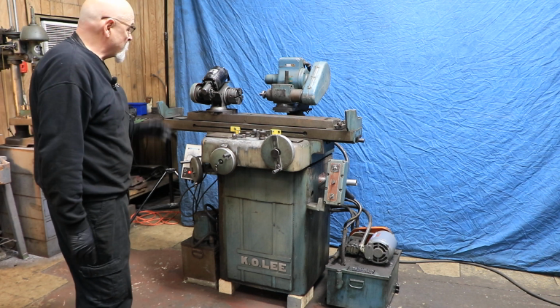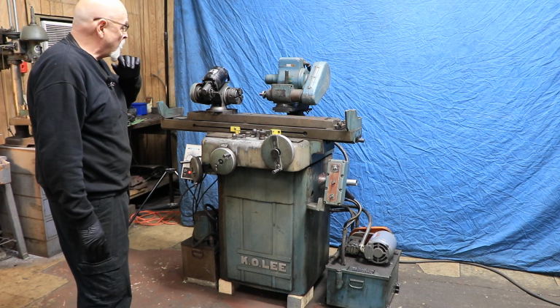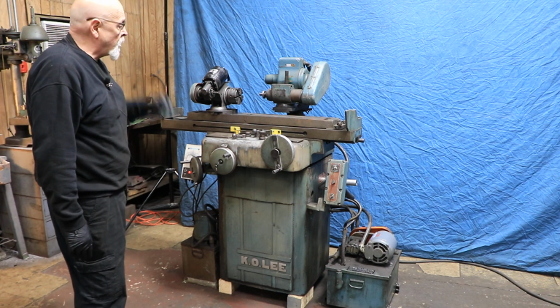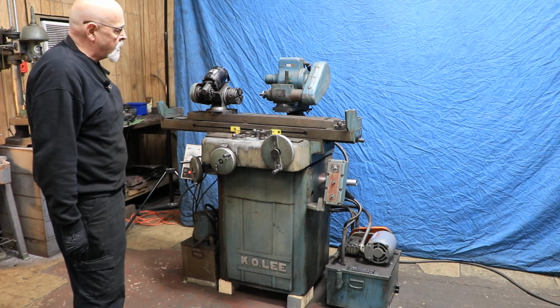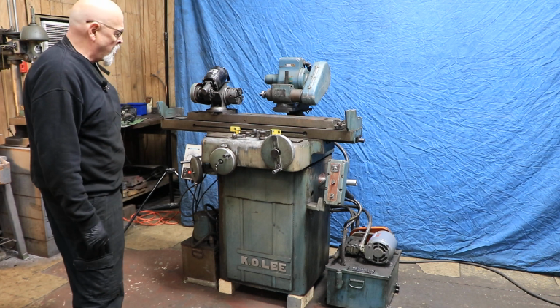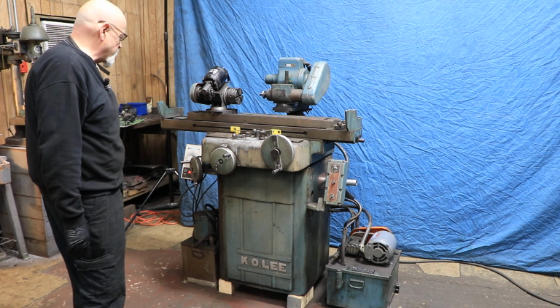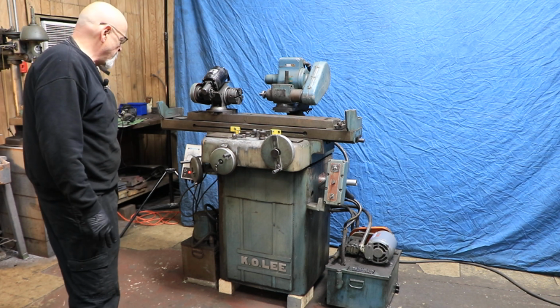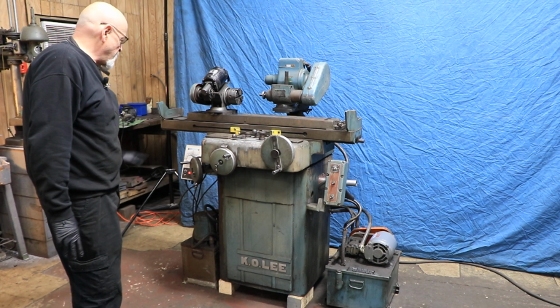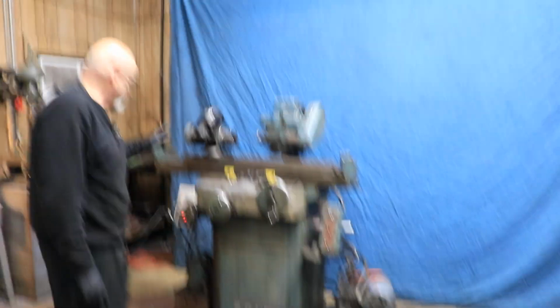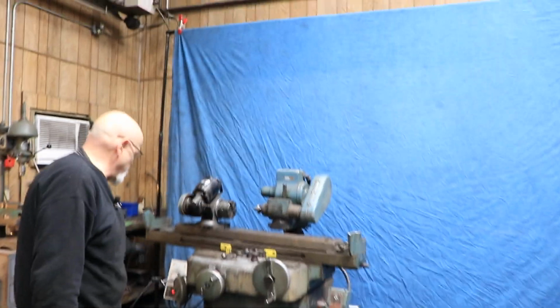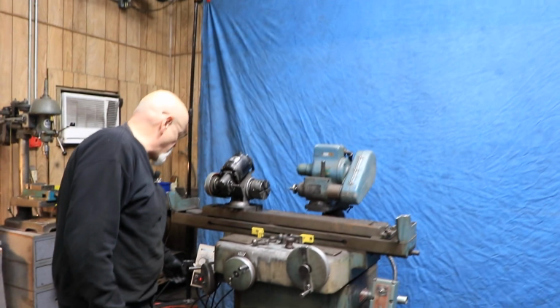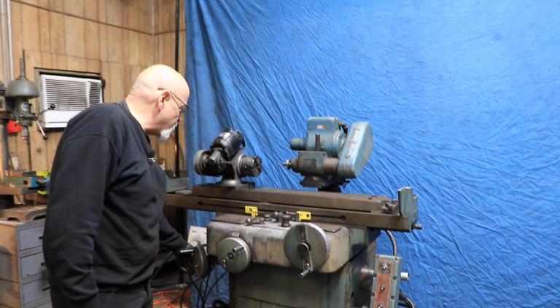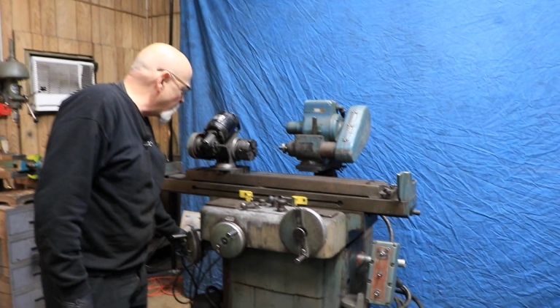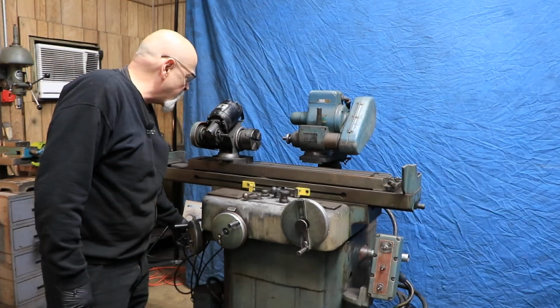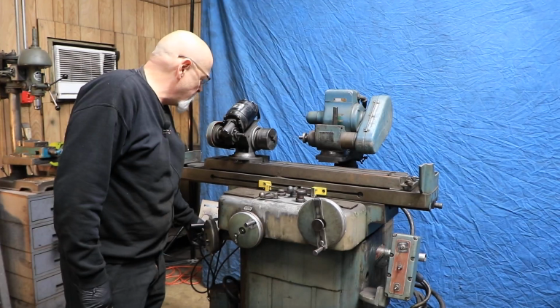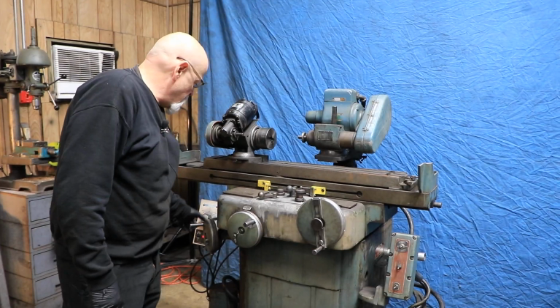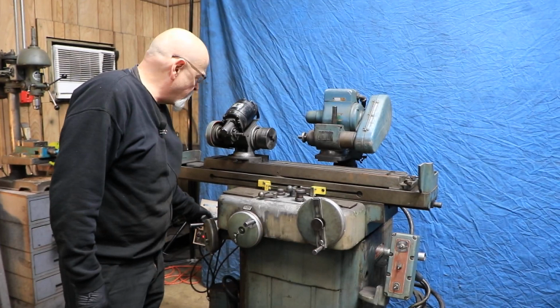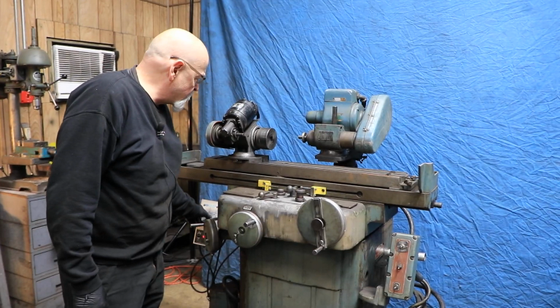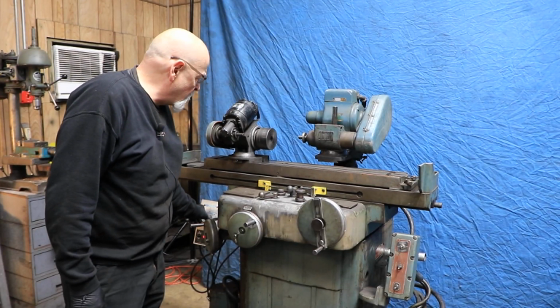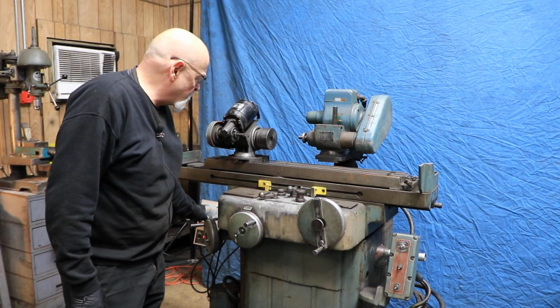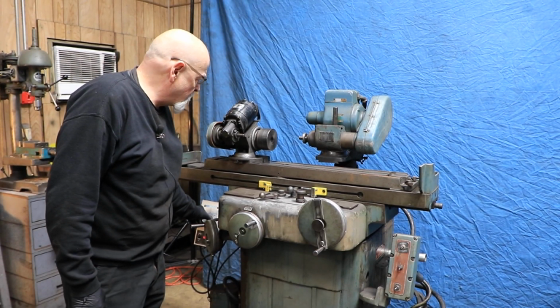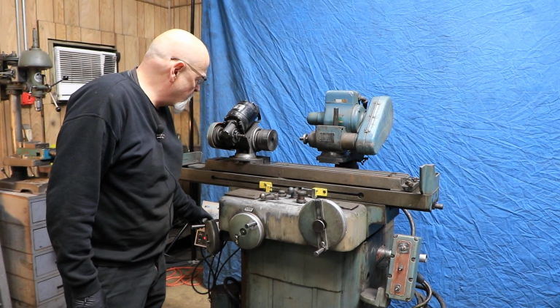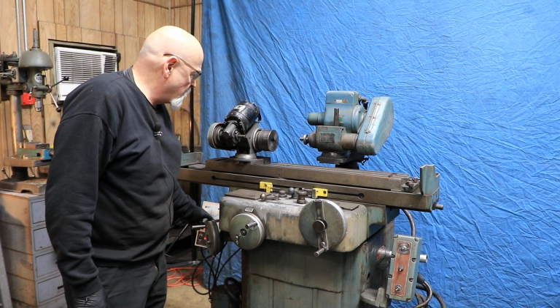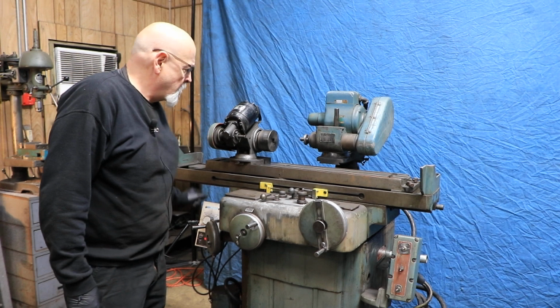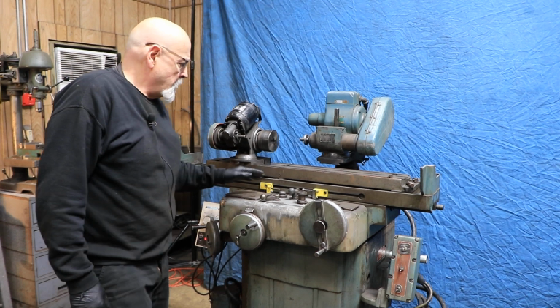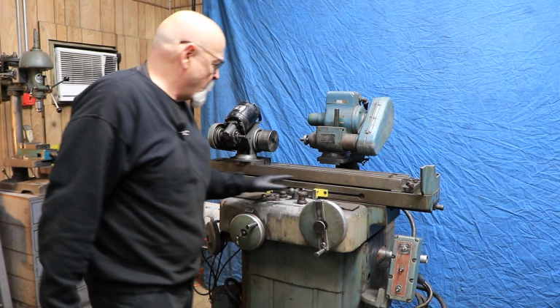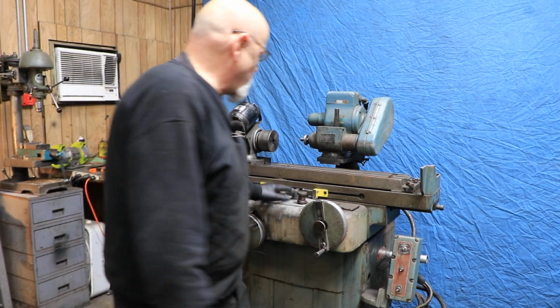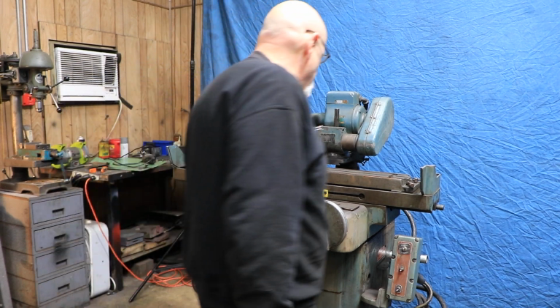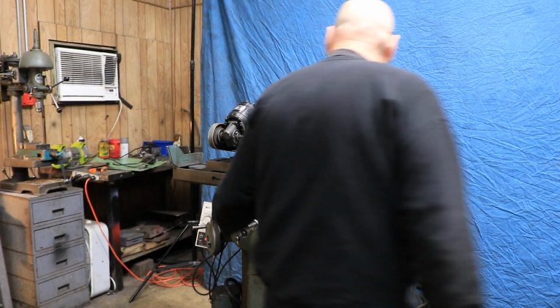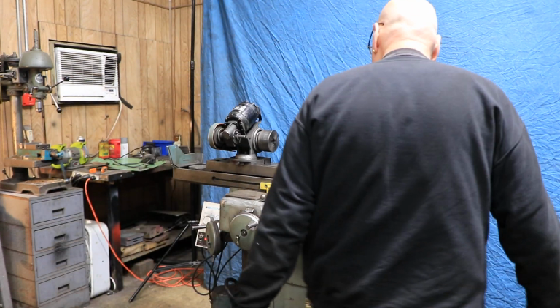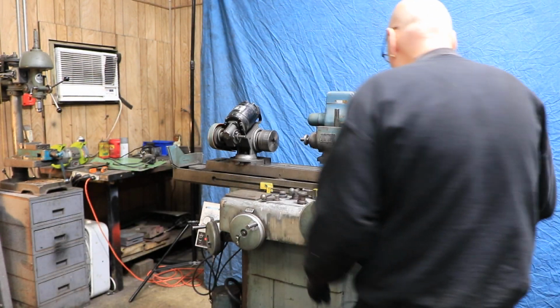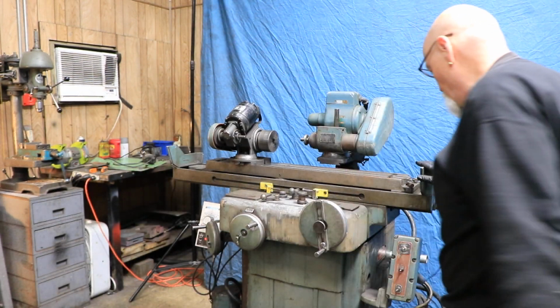This machine is currently wired for 220 volts. You have a Minerac drive here for your workhead, a variable speed, and controls up here on the deck for your table movement.